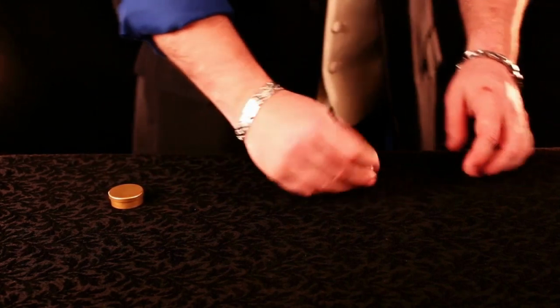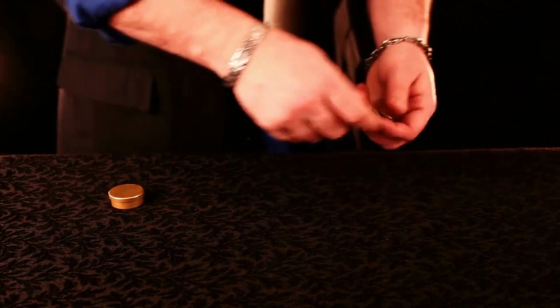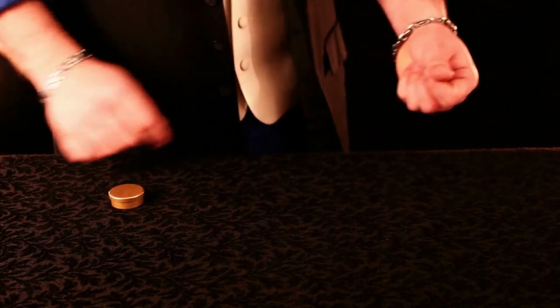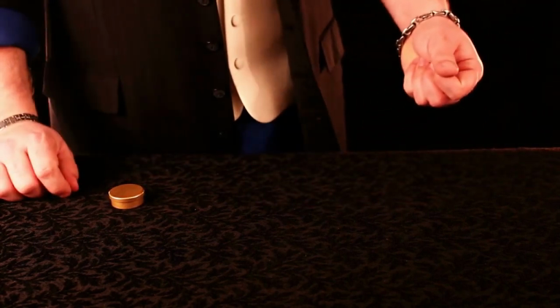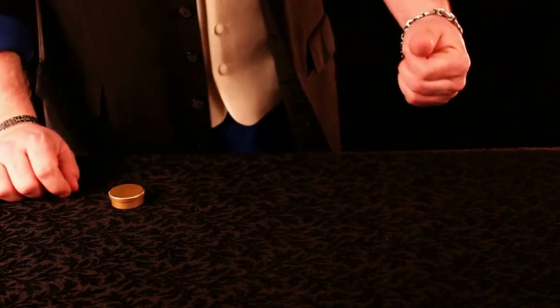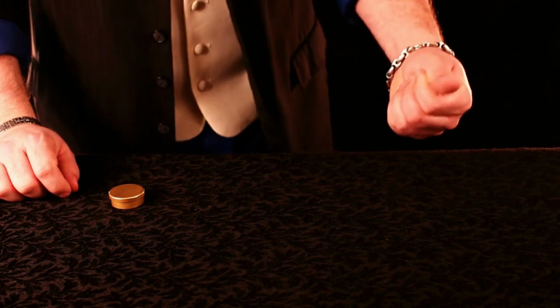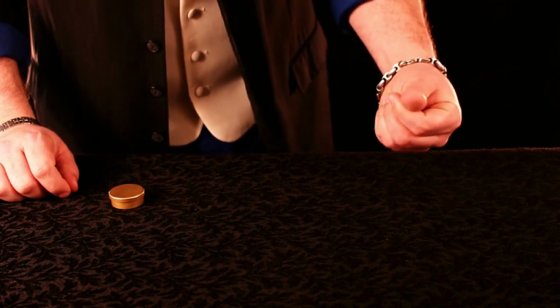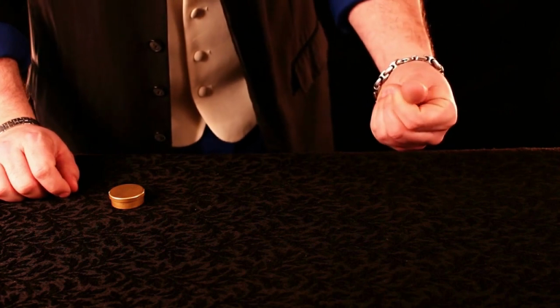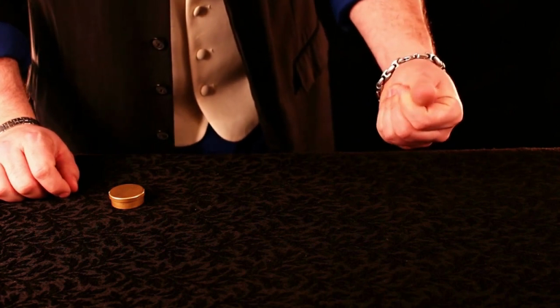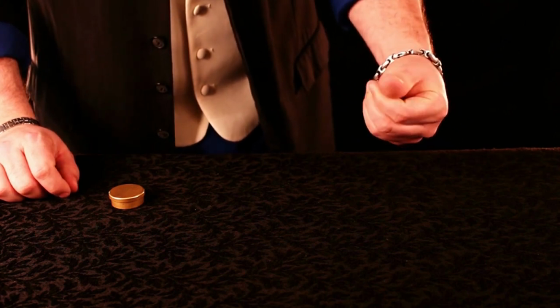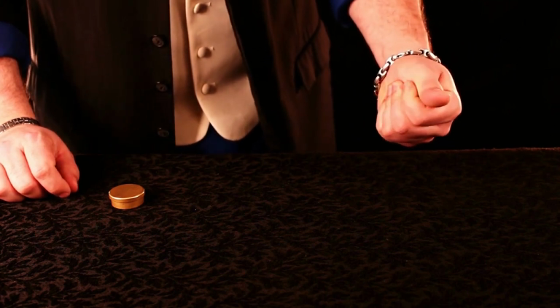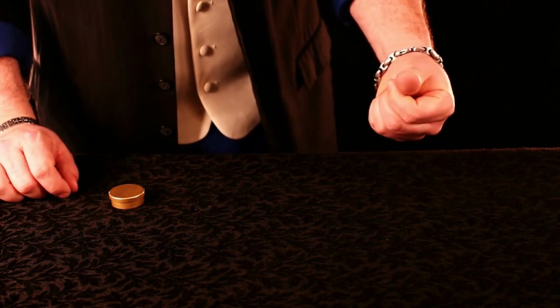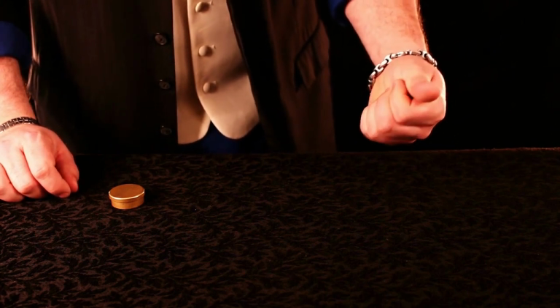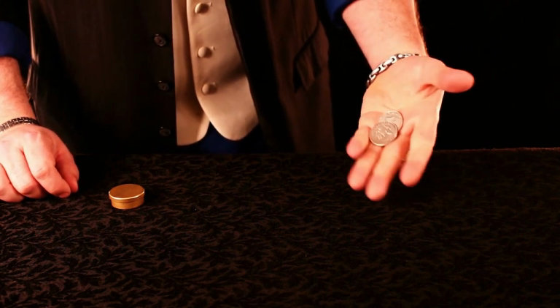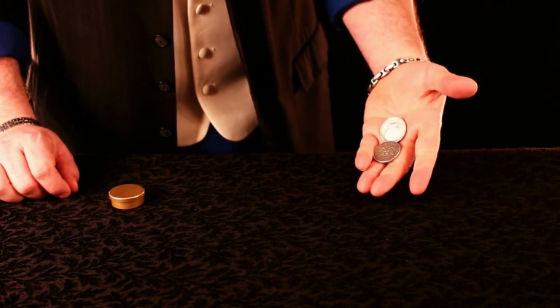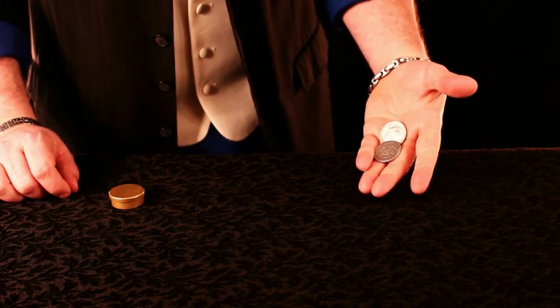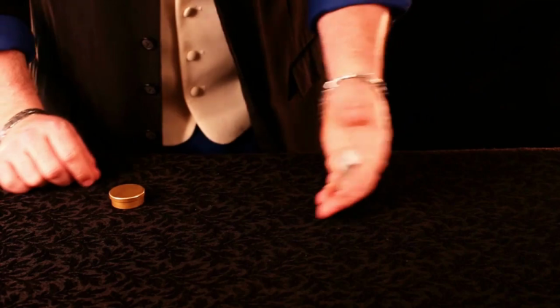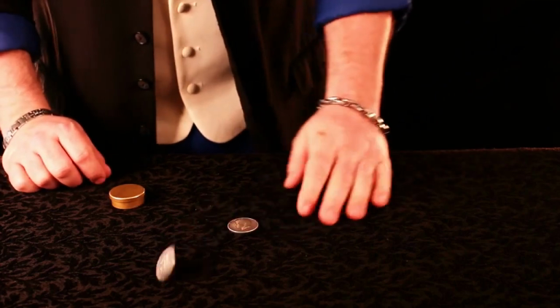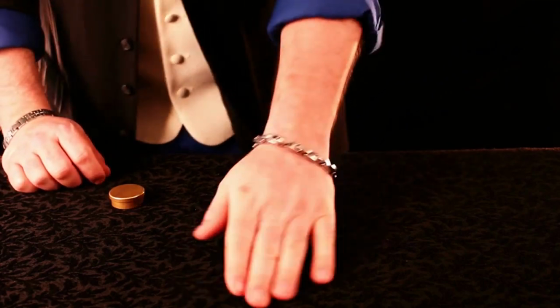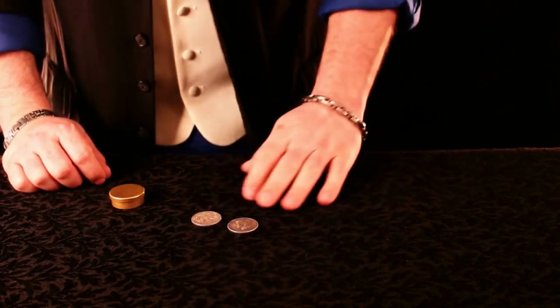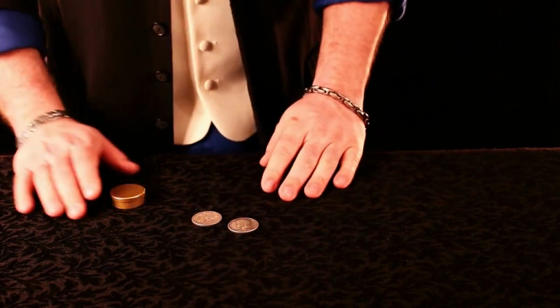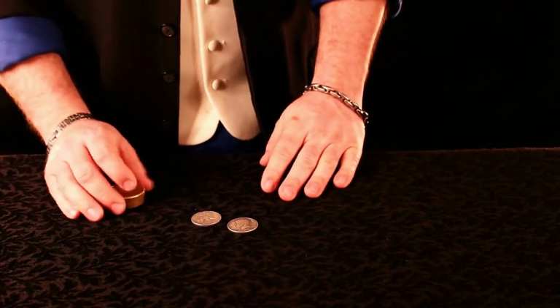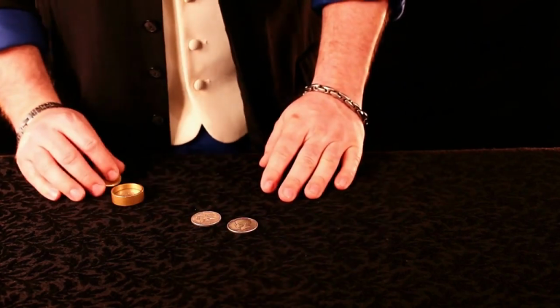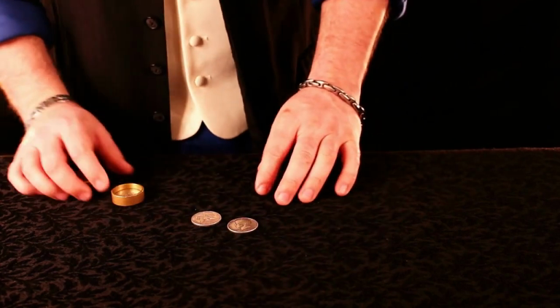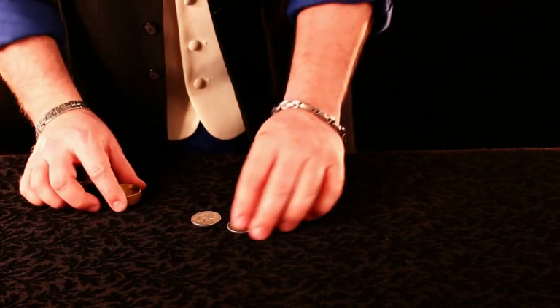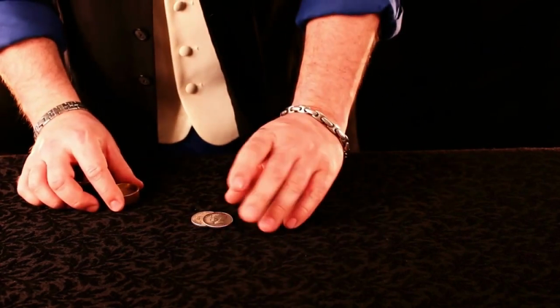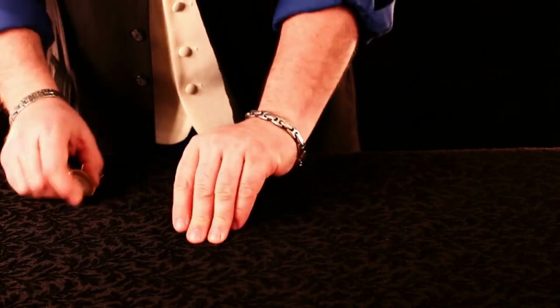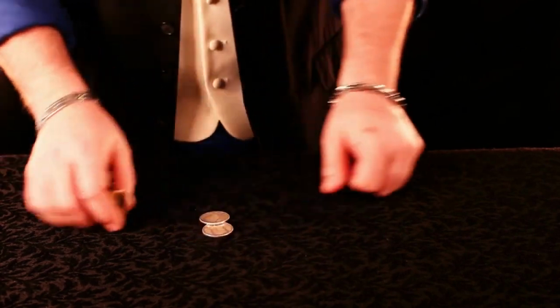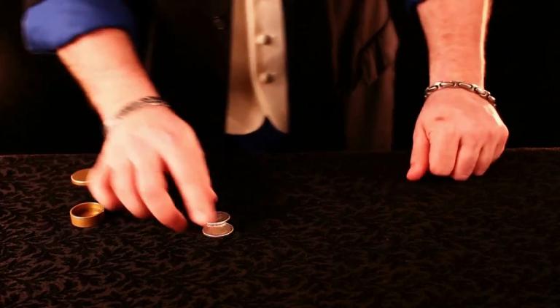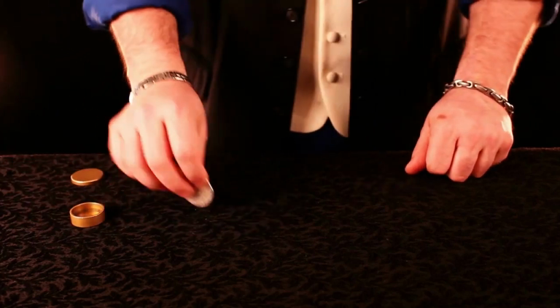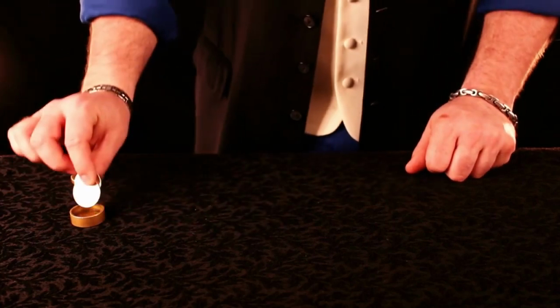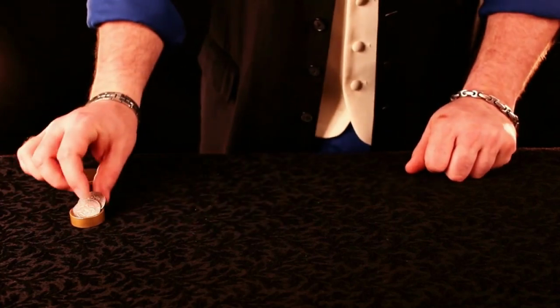Let's try that again. If I give the coins a squeeze I can actually make the coin disappear. That leaves two here — and if there's two here, that means that there's two inside the box.